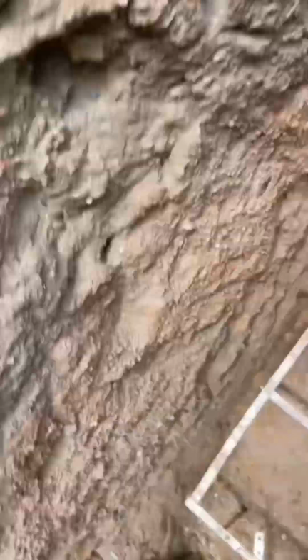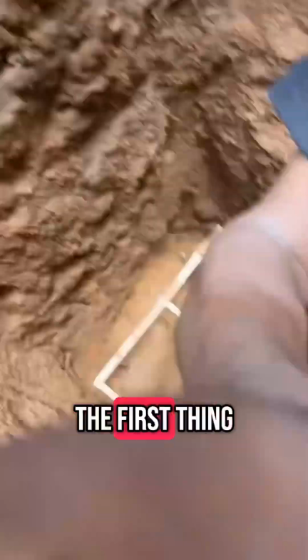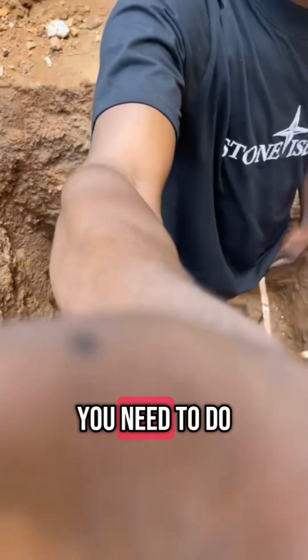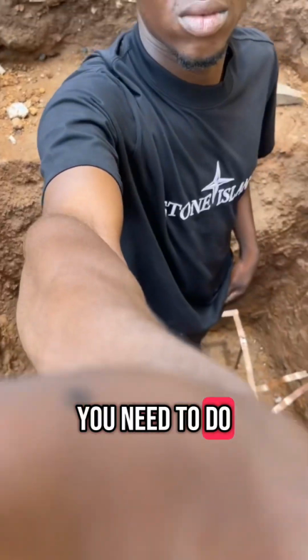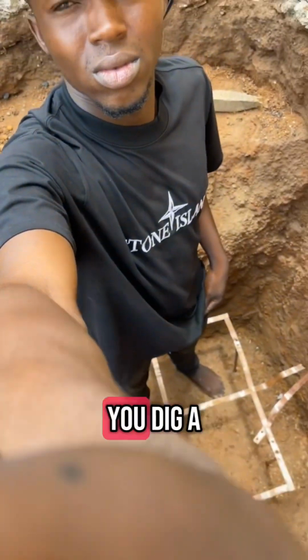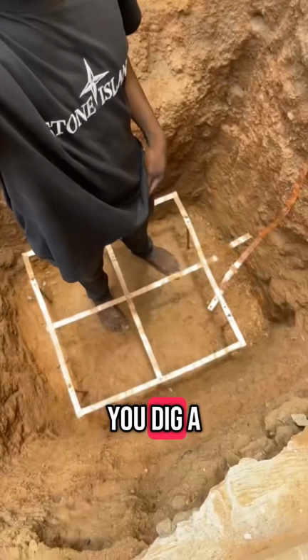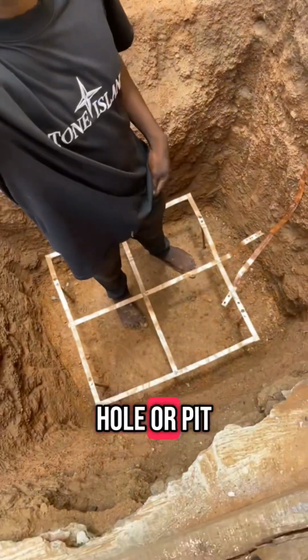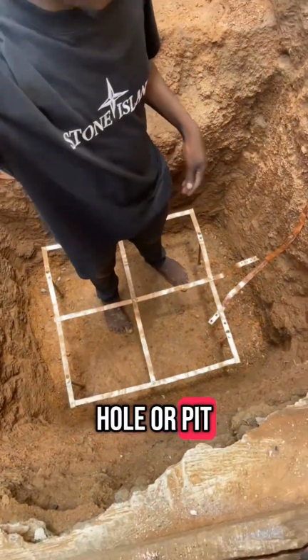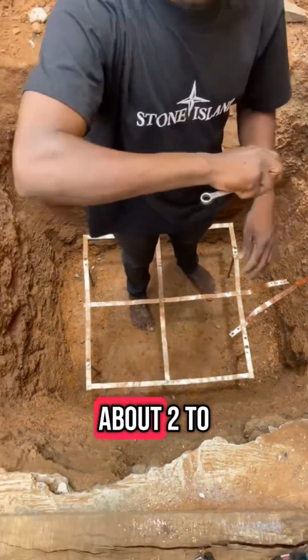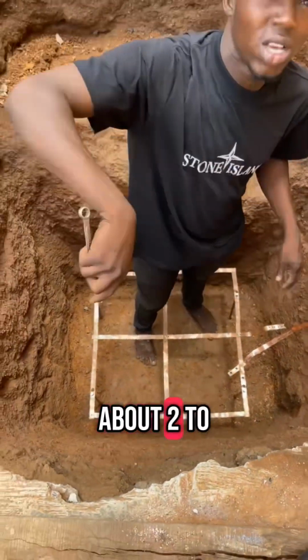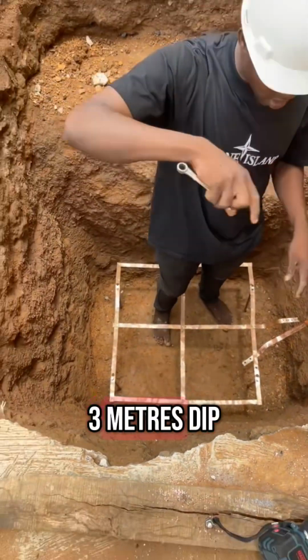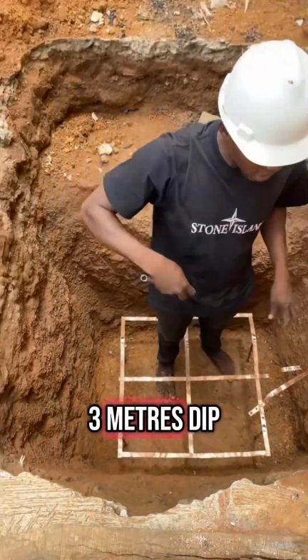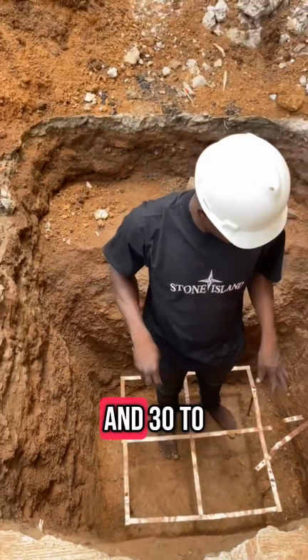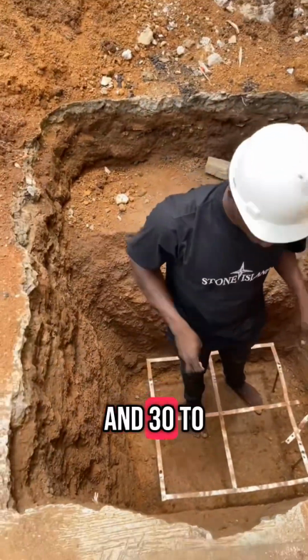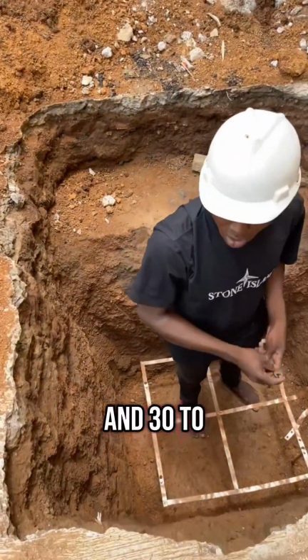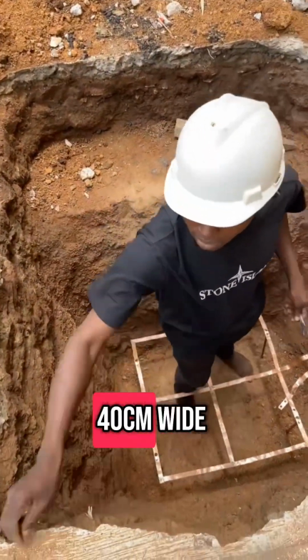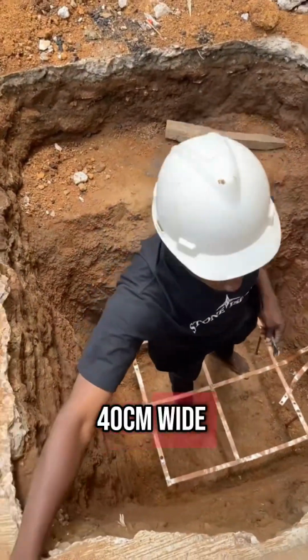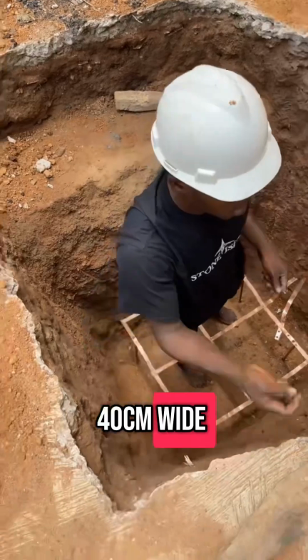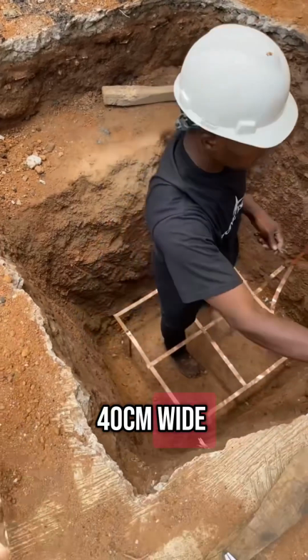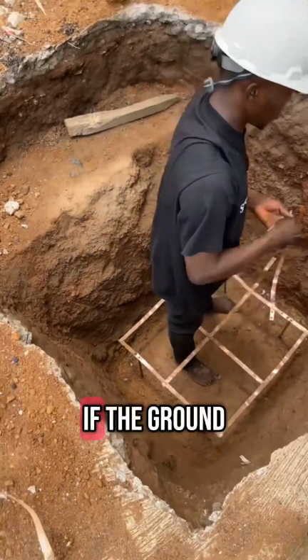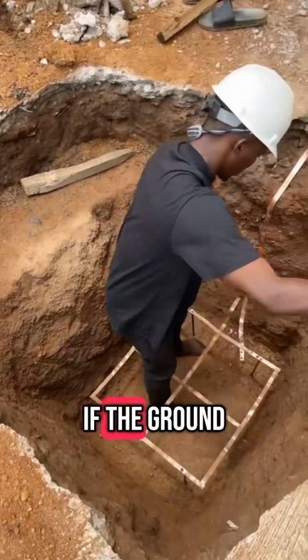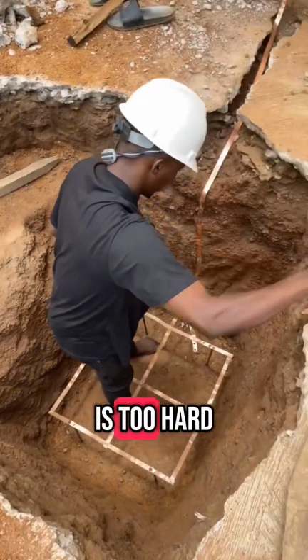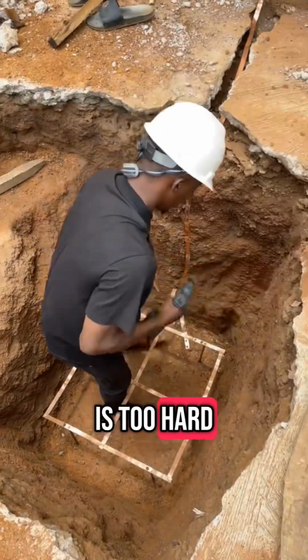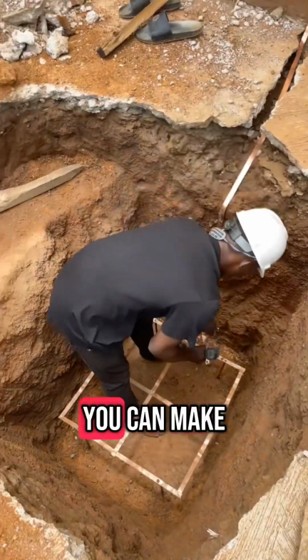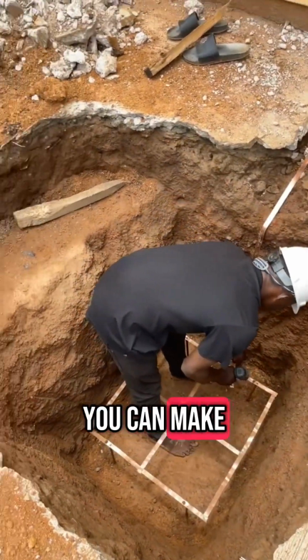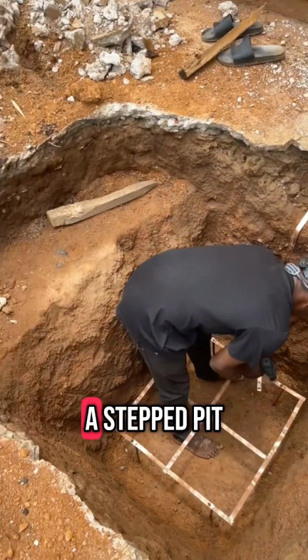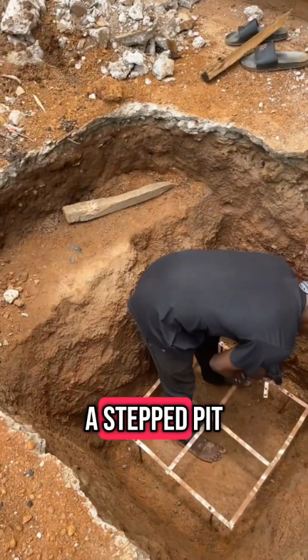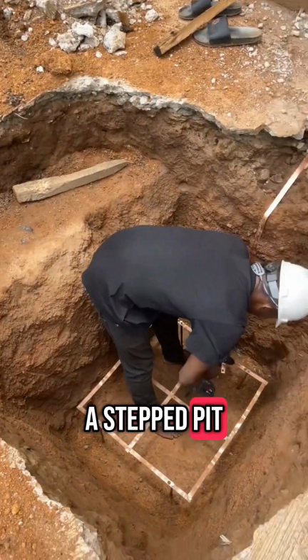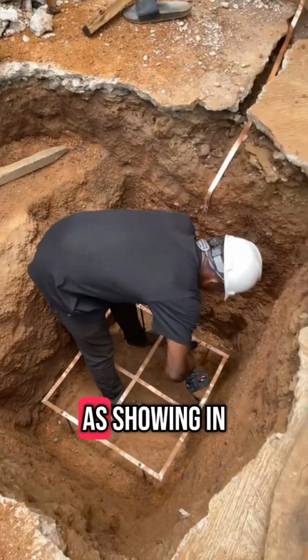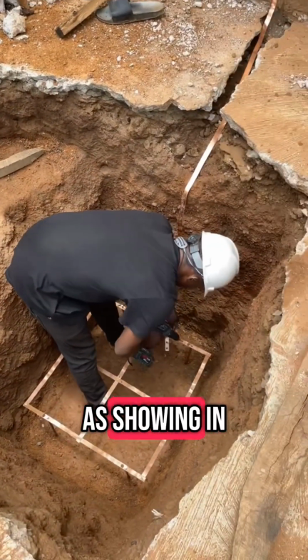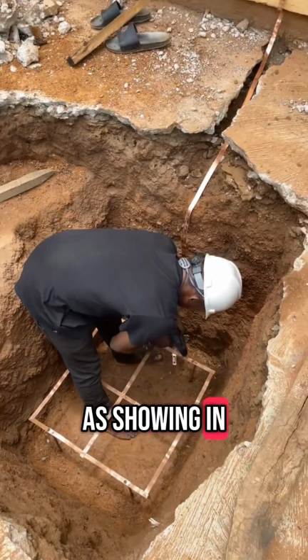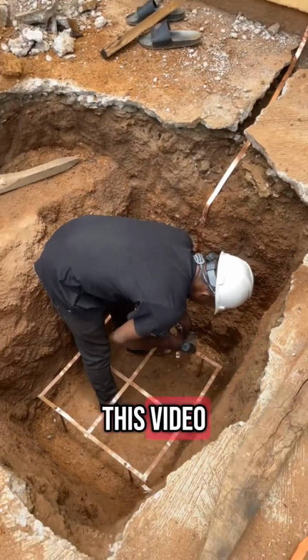The first thing you need to do, you dig a row of pits about 2 to 3 meters deep and 30 to 40 centimeters wide. If the ground is too hard, you can make a stair pit as shown in this video.